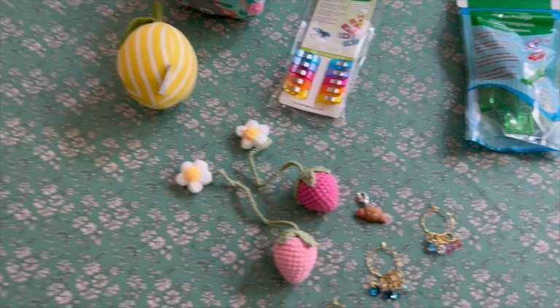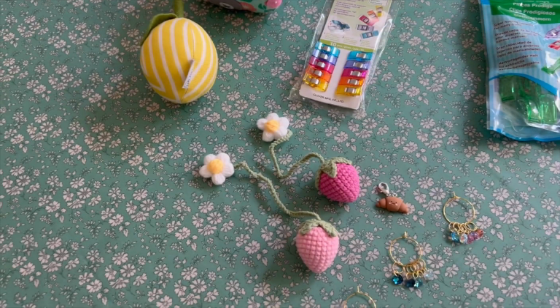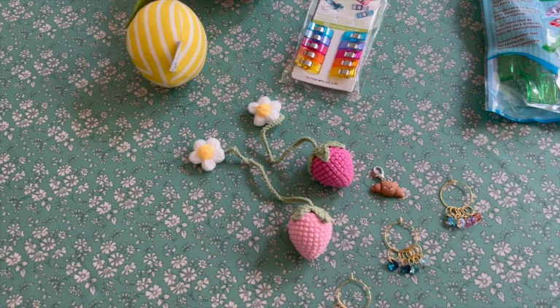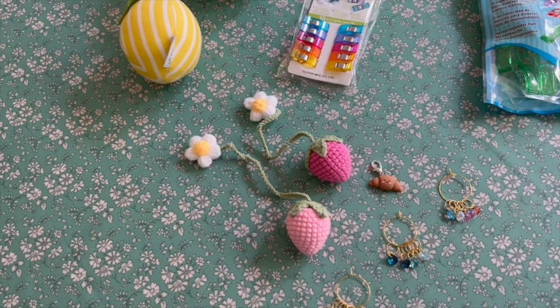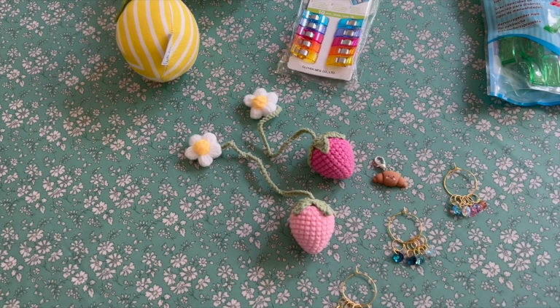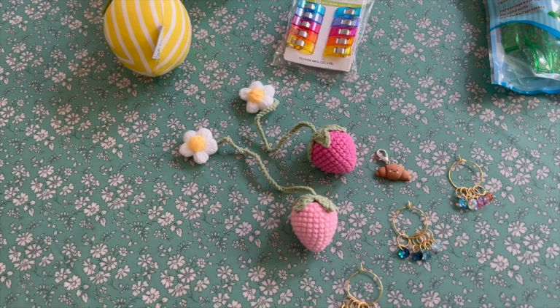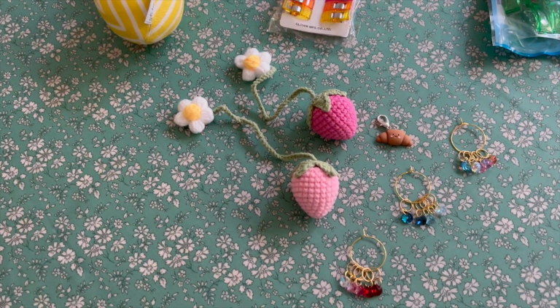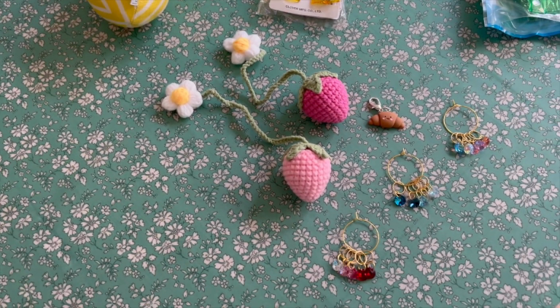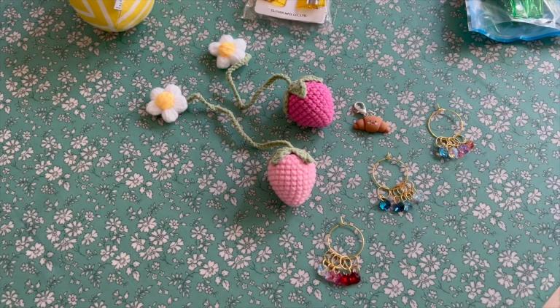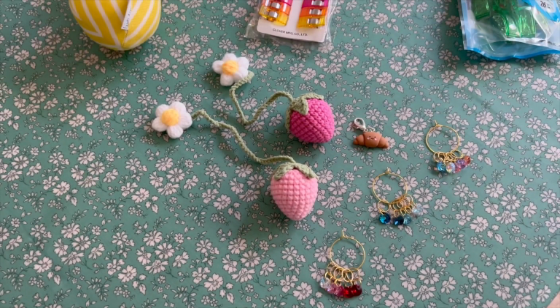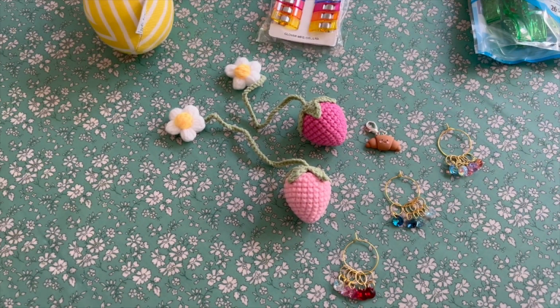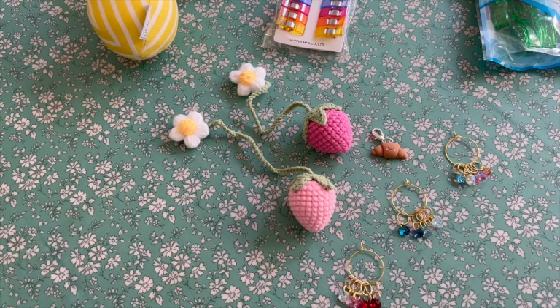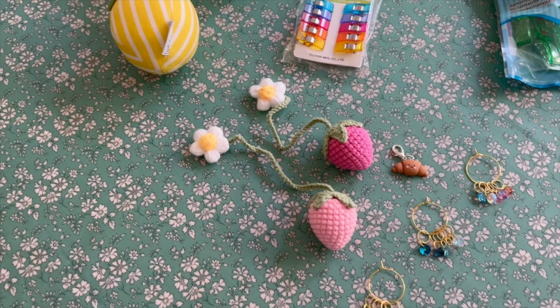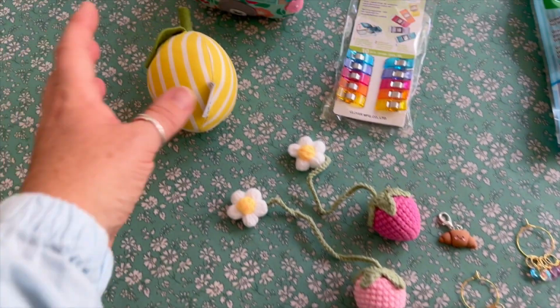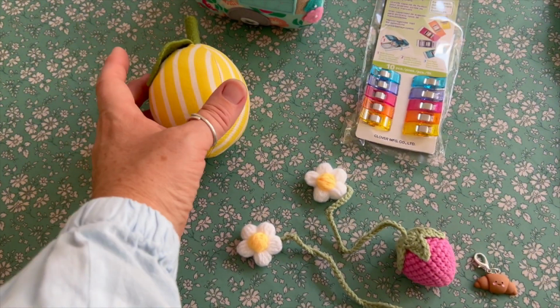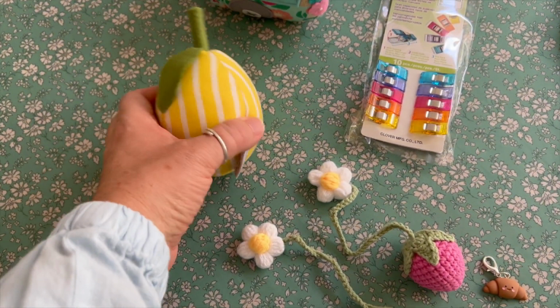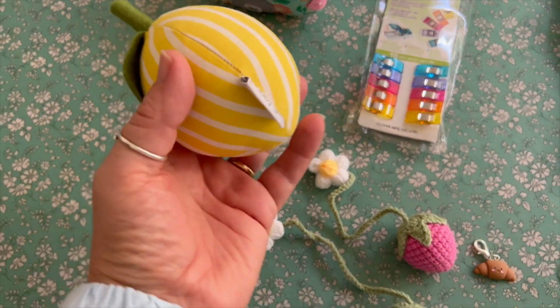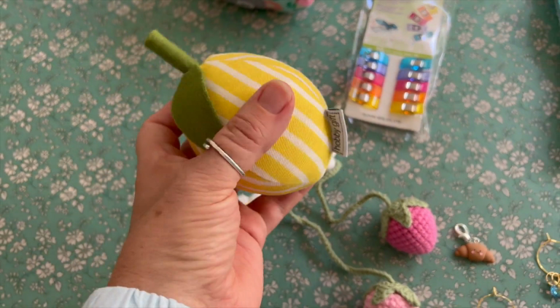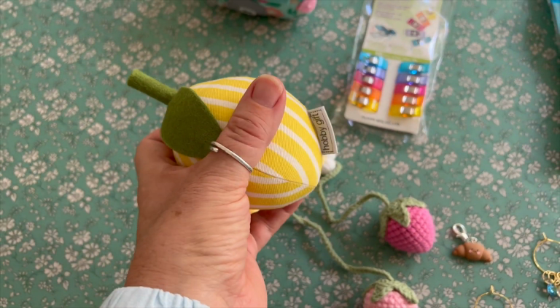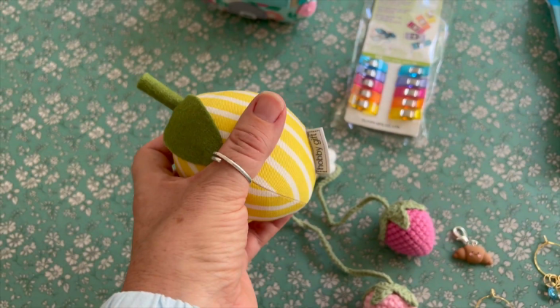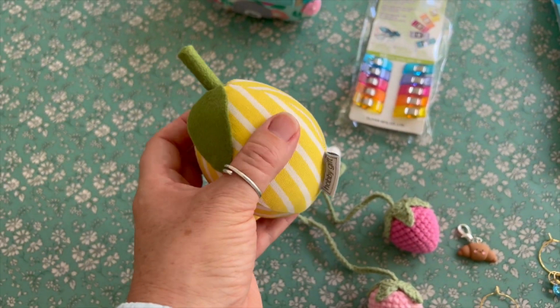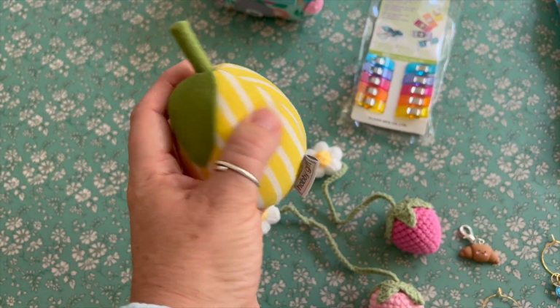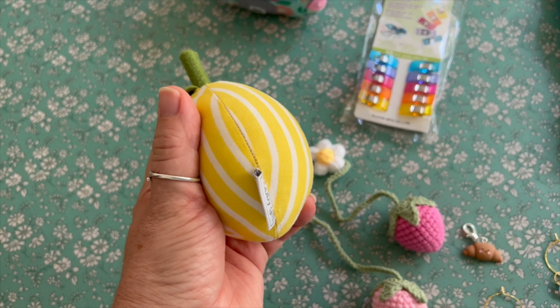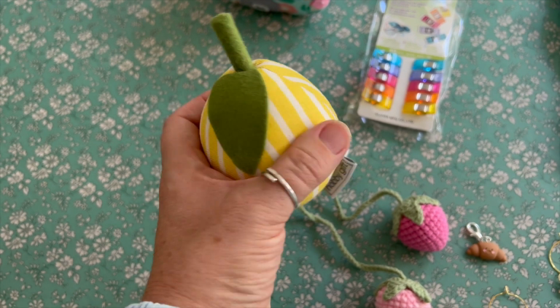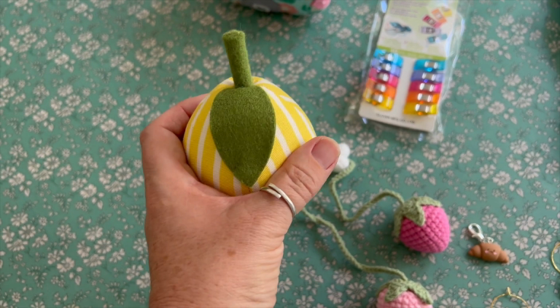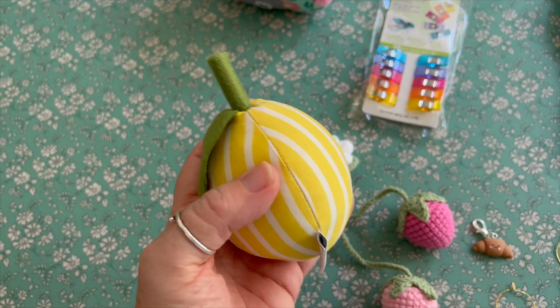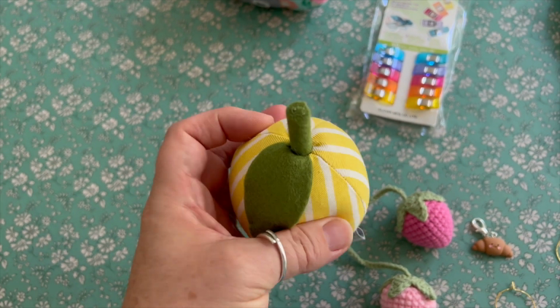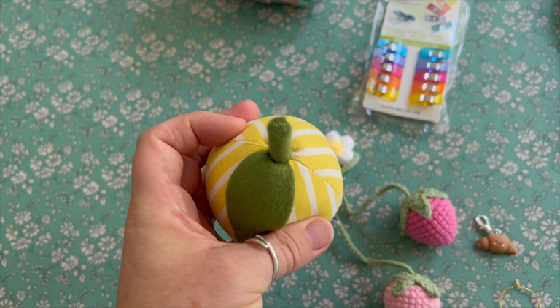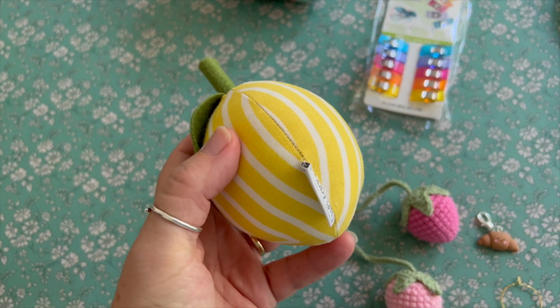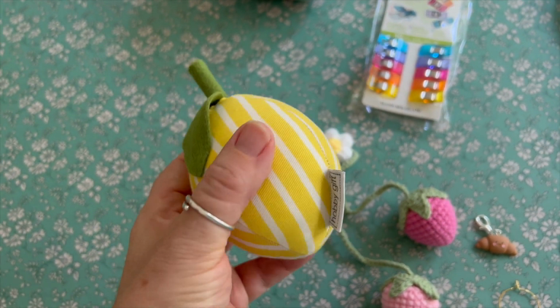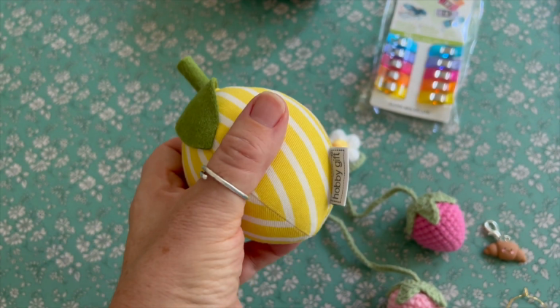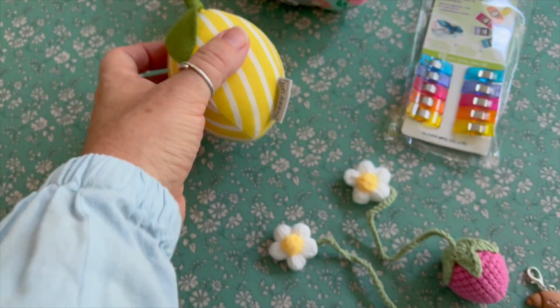Please excuse the bread machine, but I just wanted to show you some of the new things we have in our shop. So we have these cute lemons by Hobby Gift, which is a pin cushion. How adorable is that? So sweet.